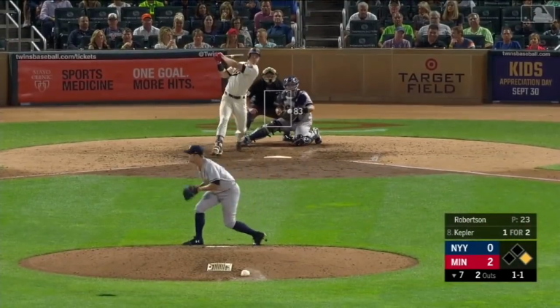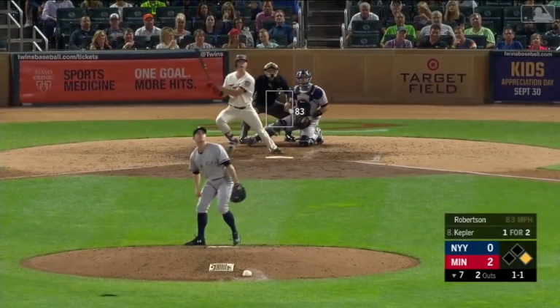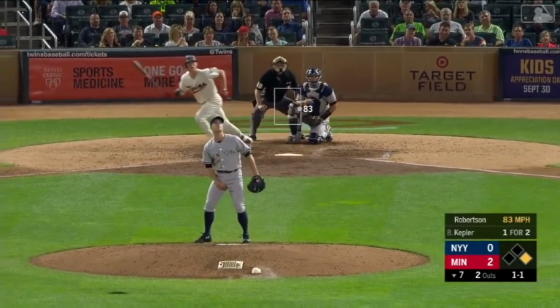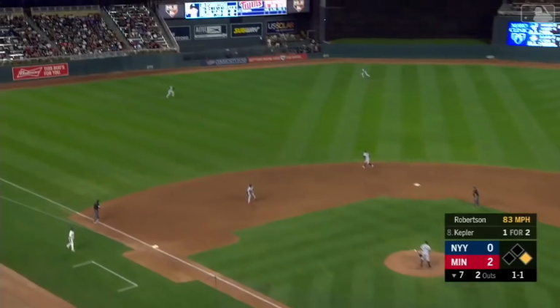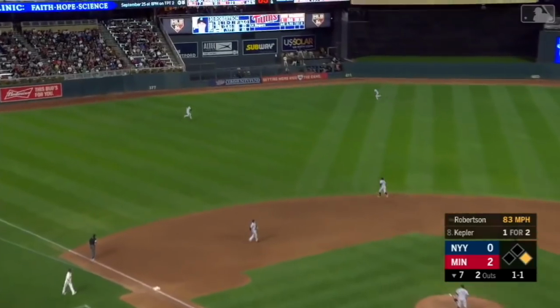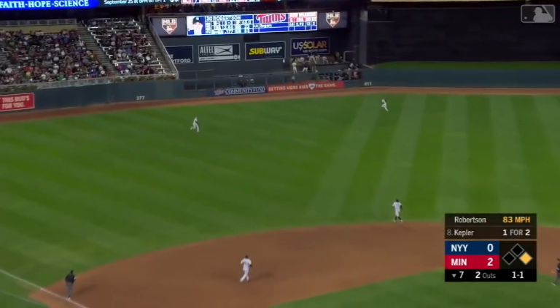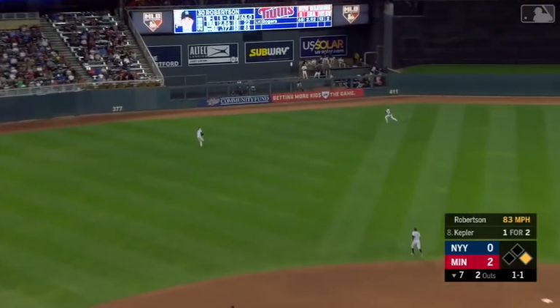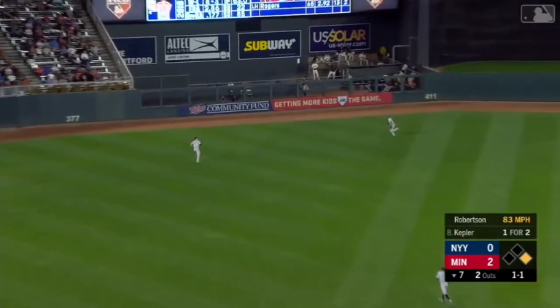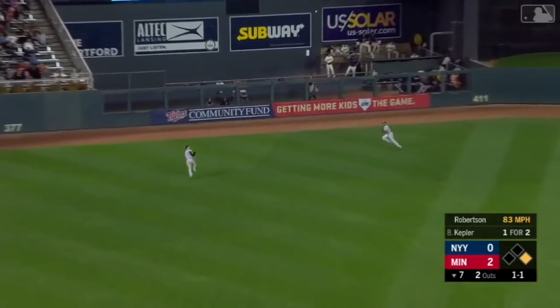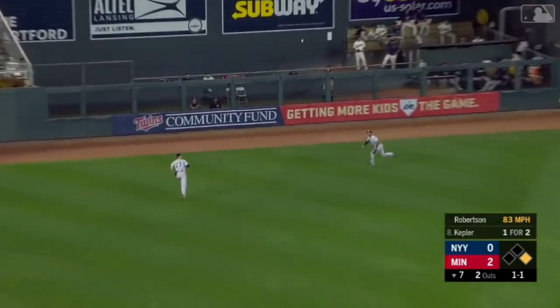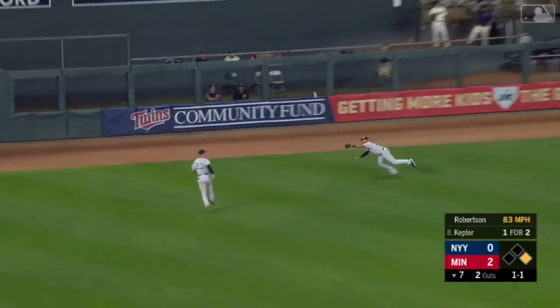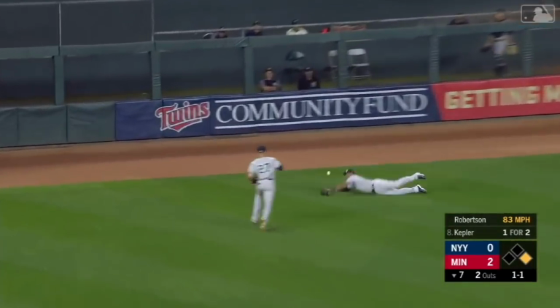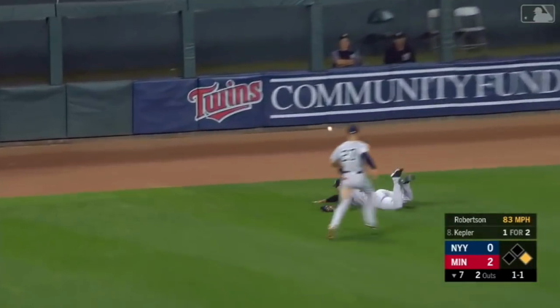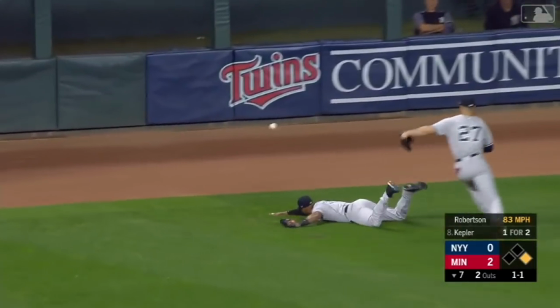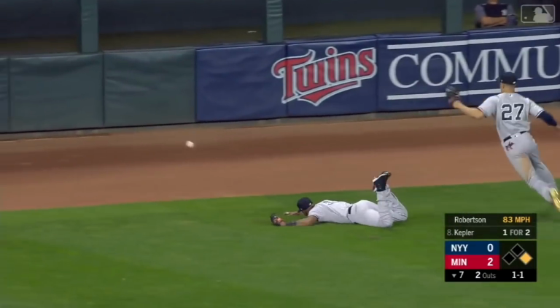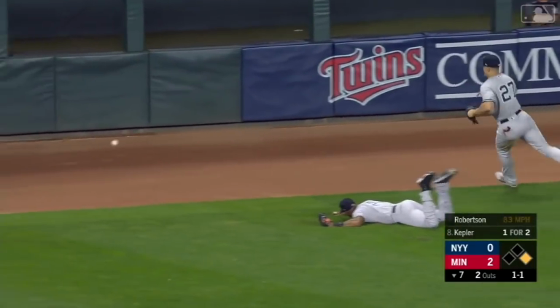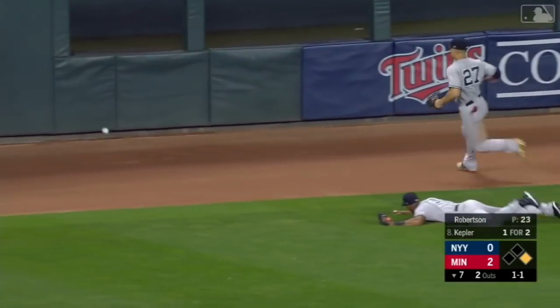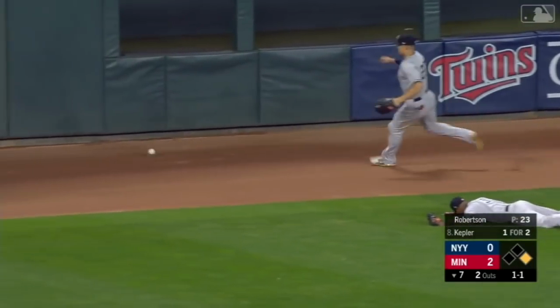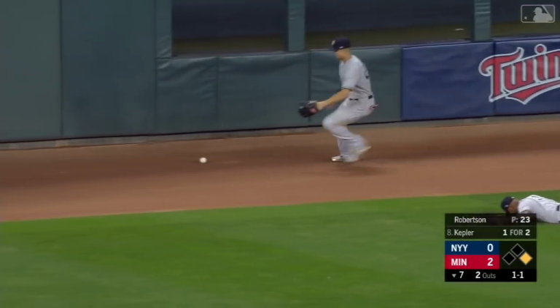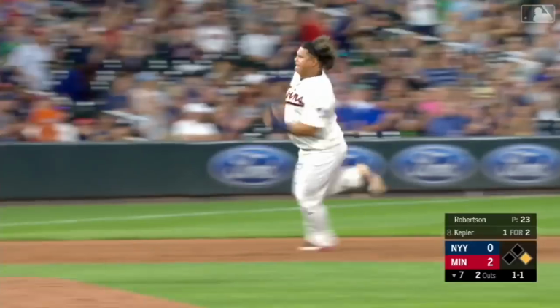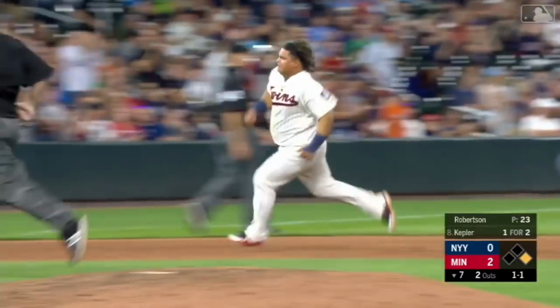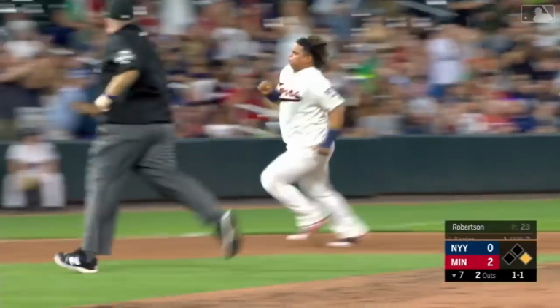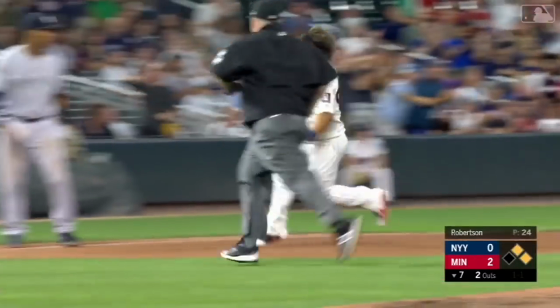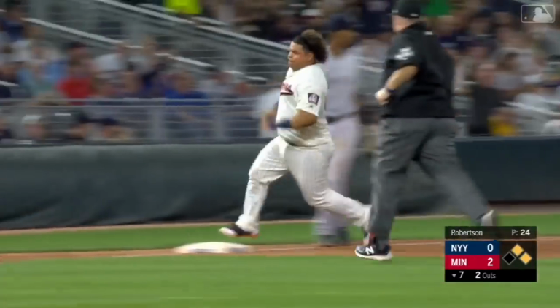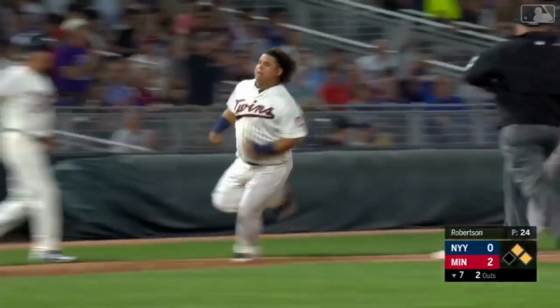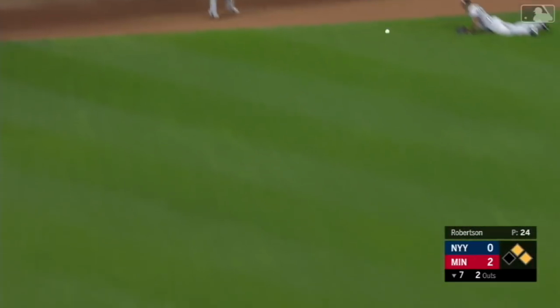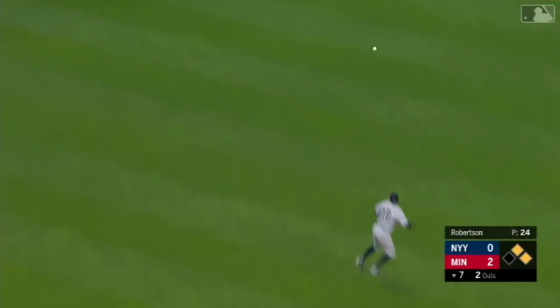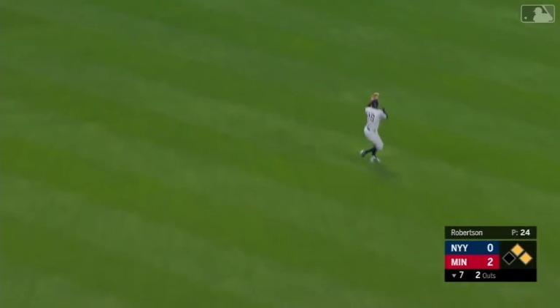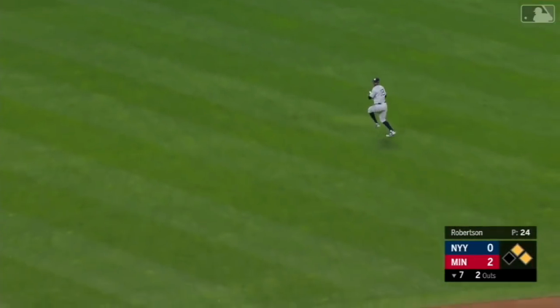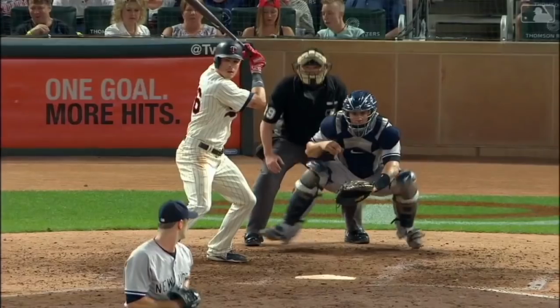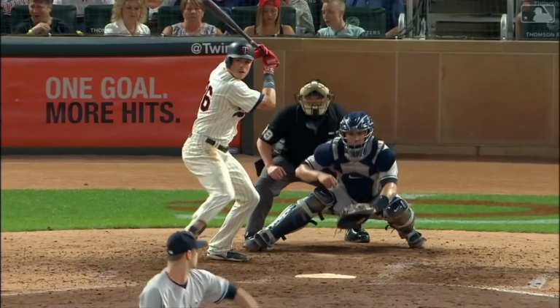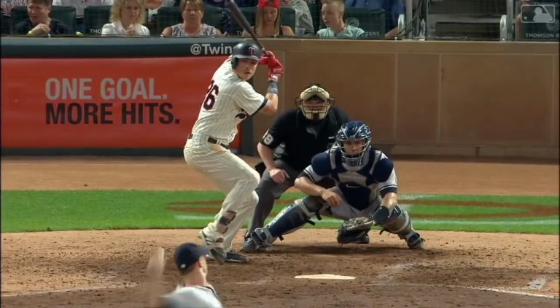Kepler to left center. A diving attempt, but no catch by Hicks. Ostadio around third. He's having straight hits.